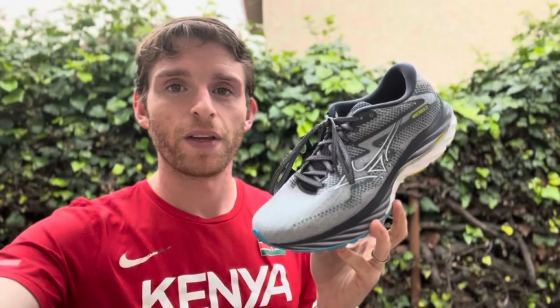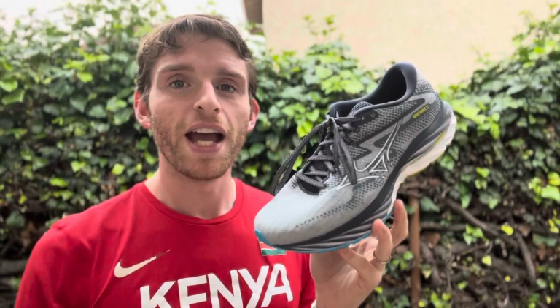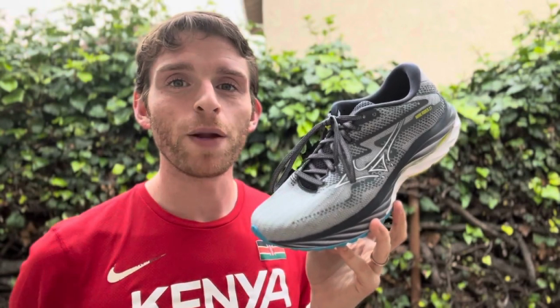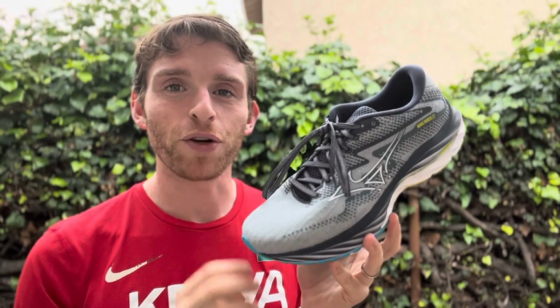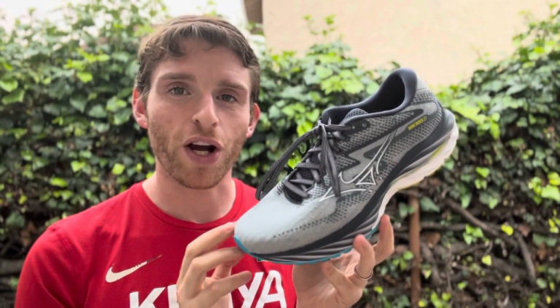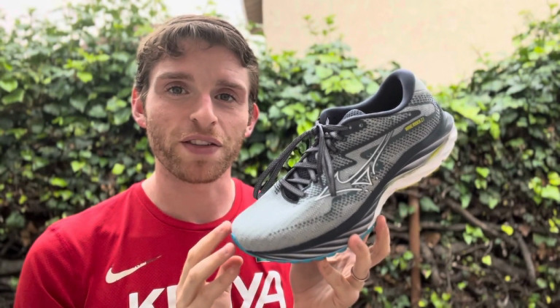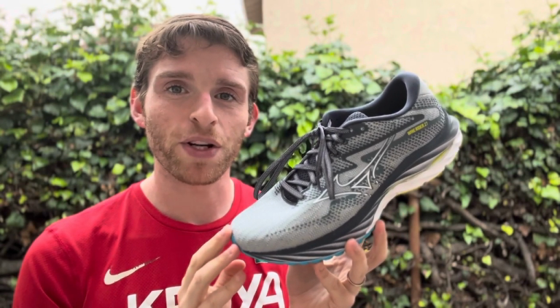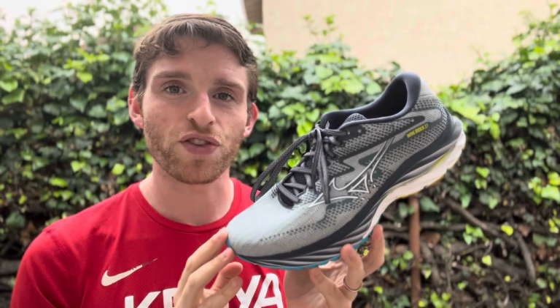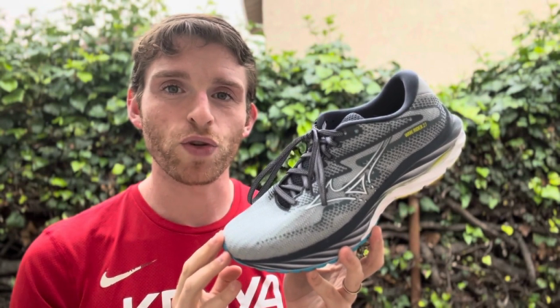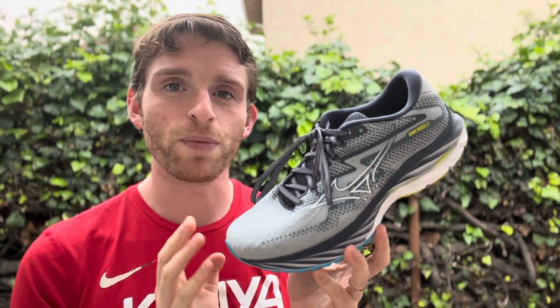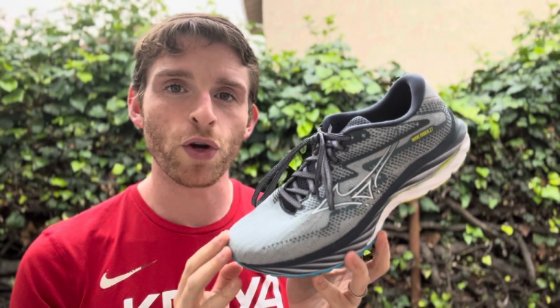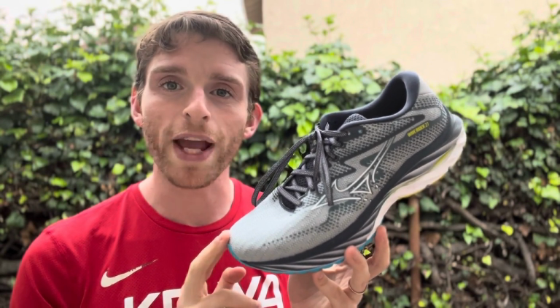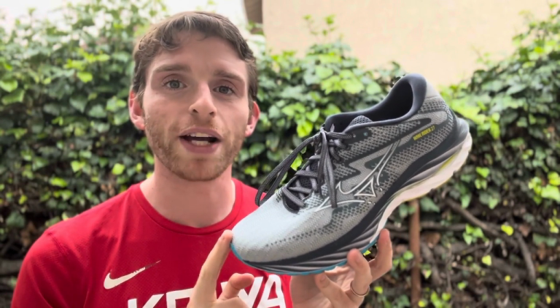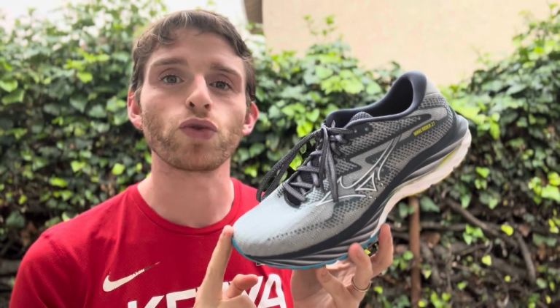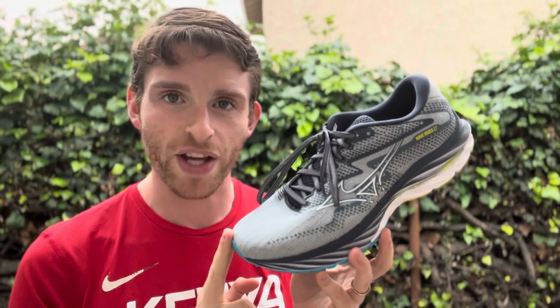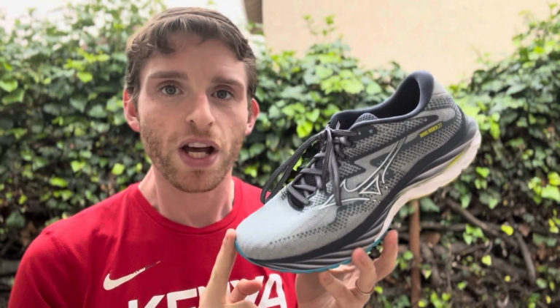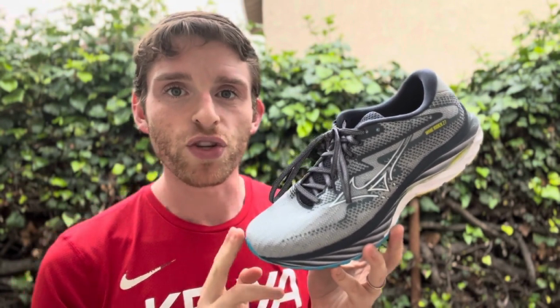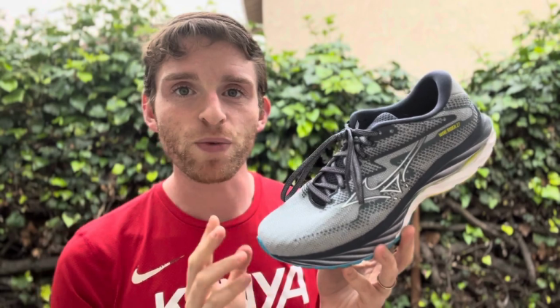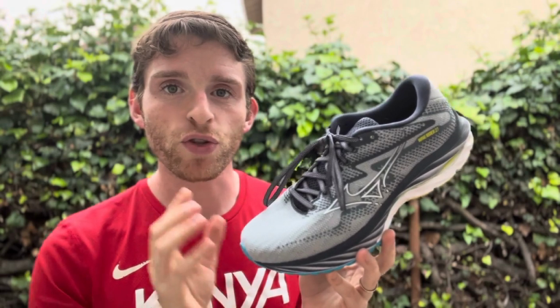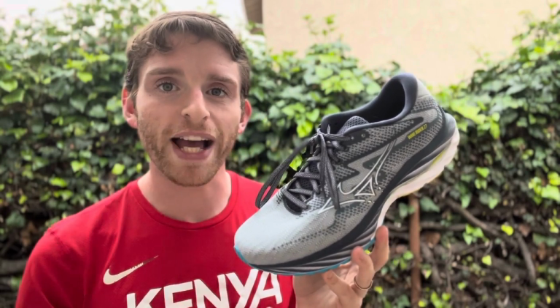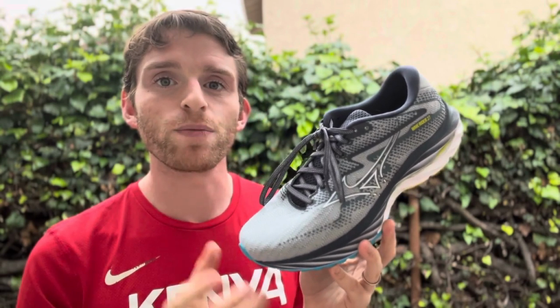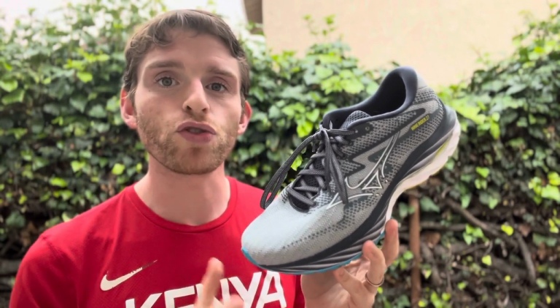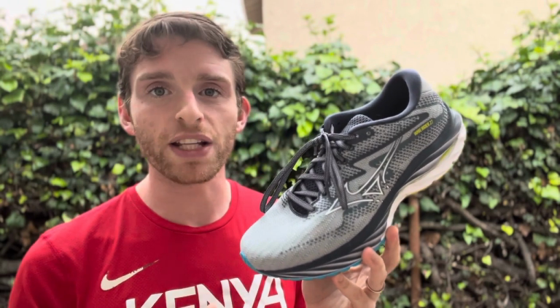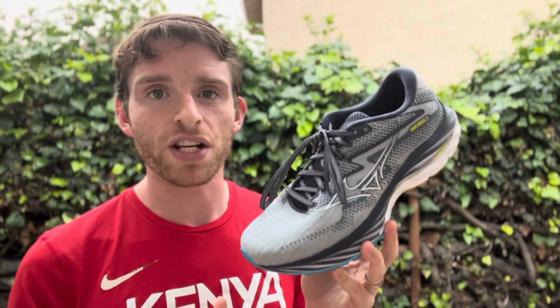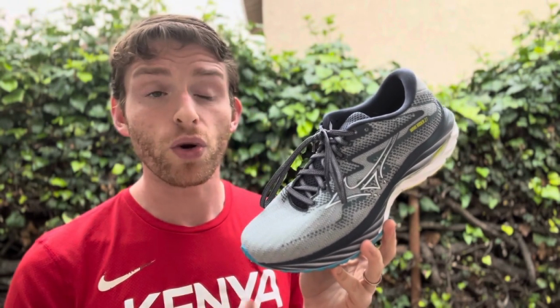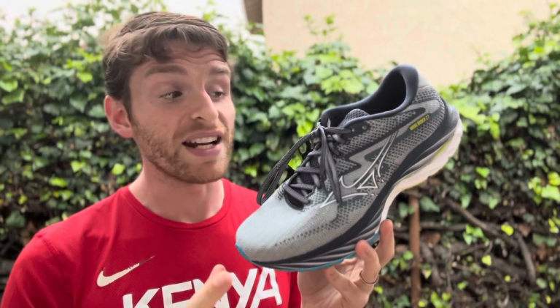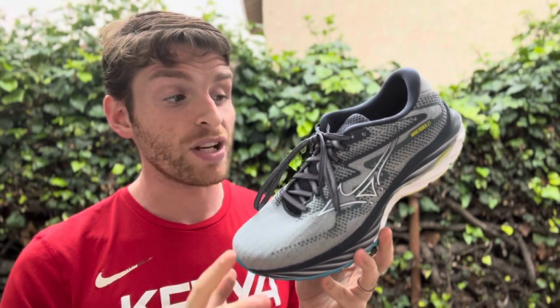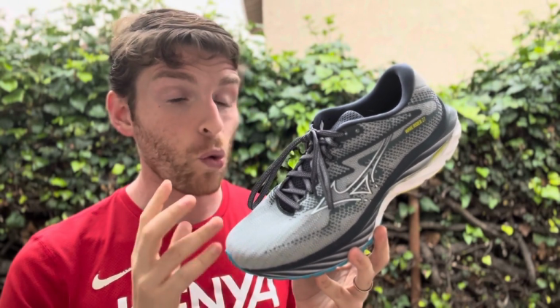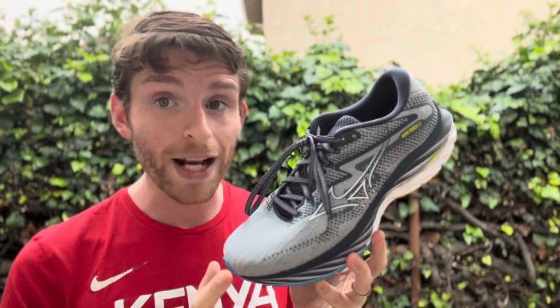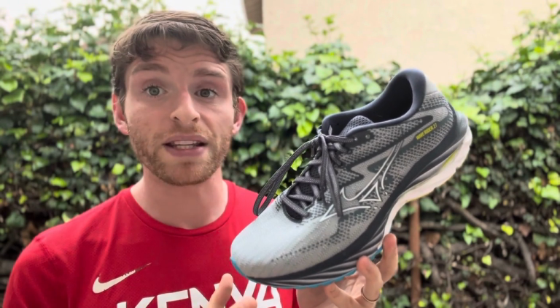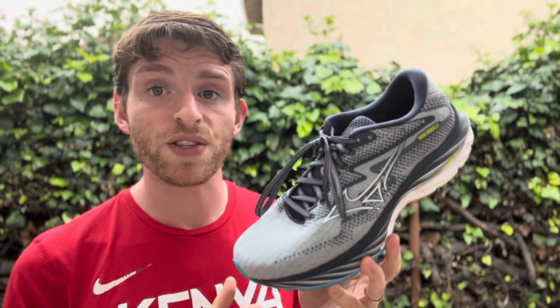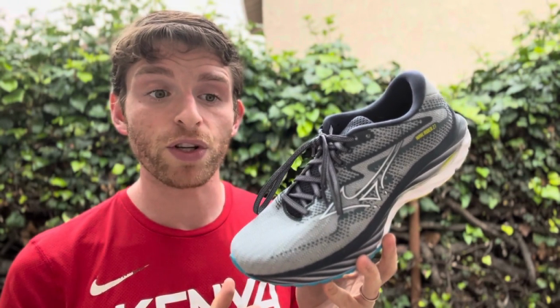Hey everyone, Matt here from Docs for a Name. Today we're going to do a sub two on the Mizuno Wave Rider 27. This is Mizuno's flagship neutral daily training shoe, and it has changed quite a bit in the last several years.